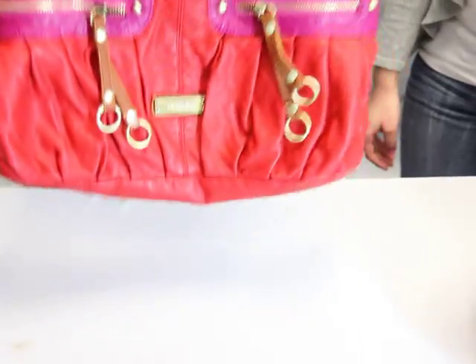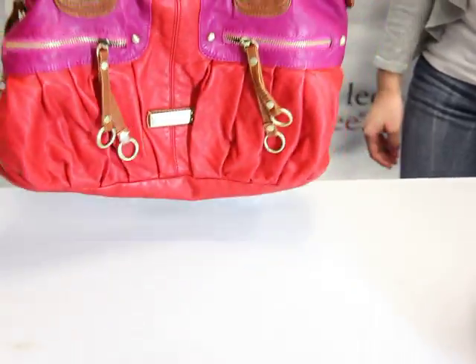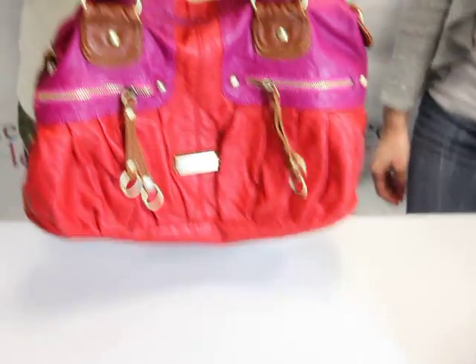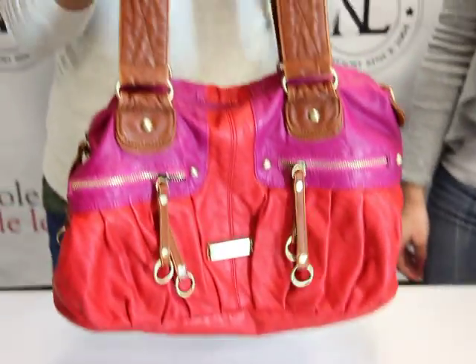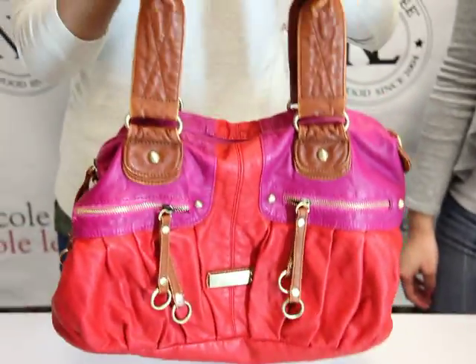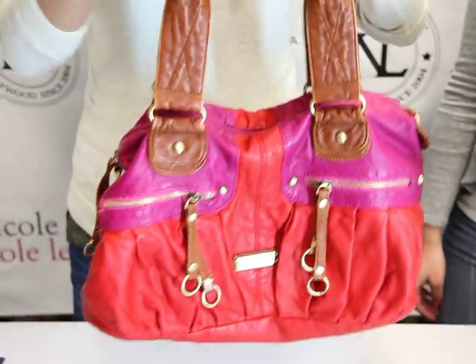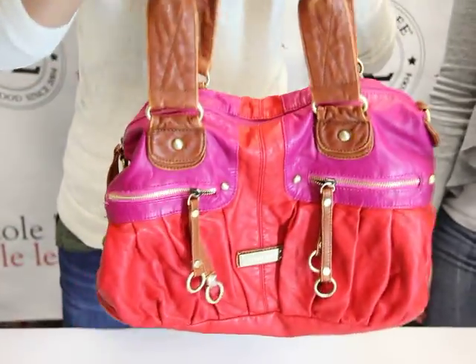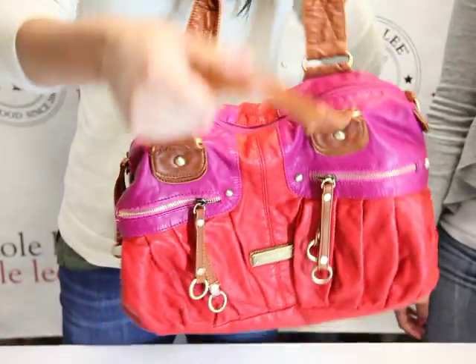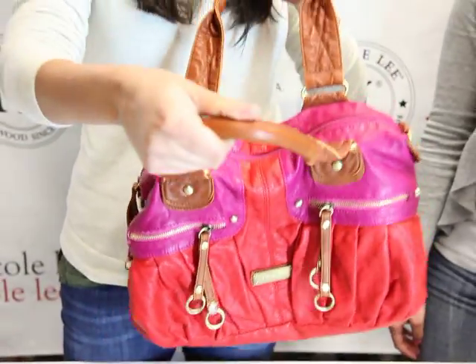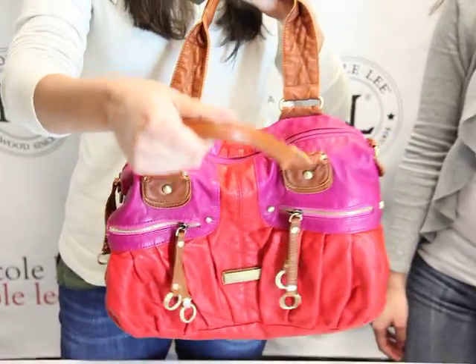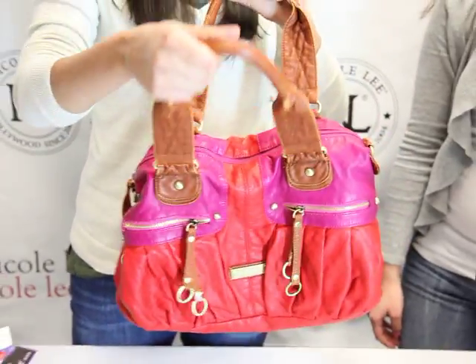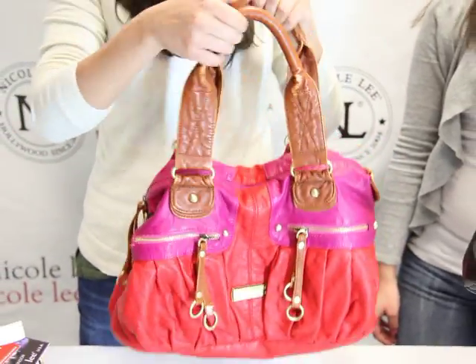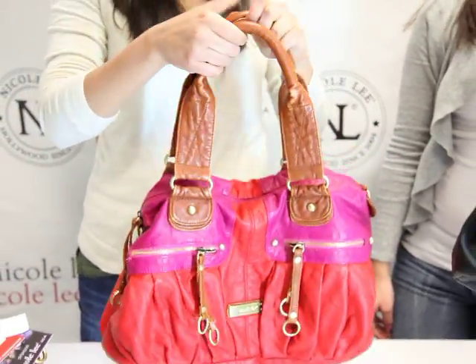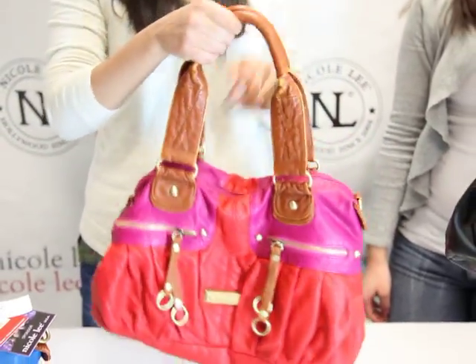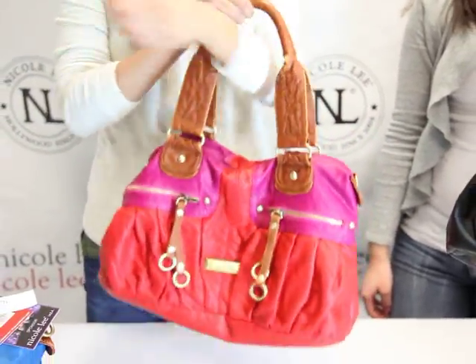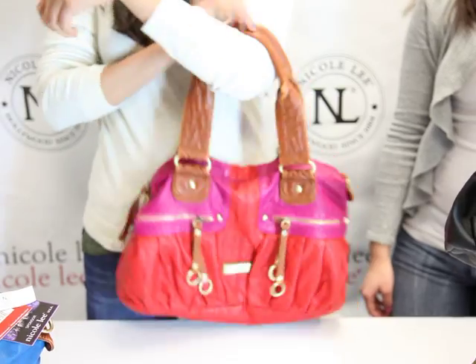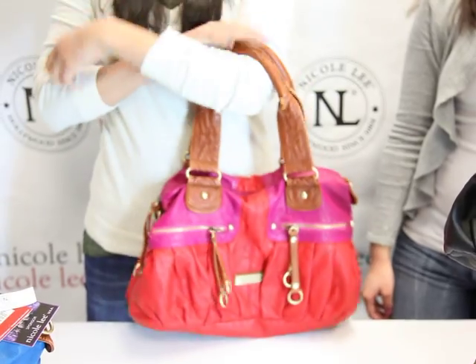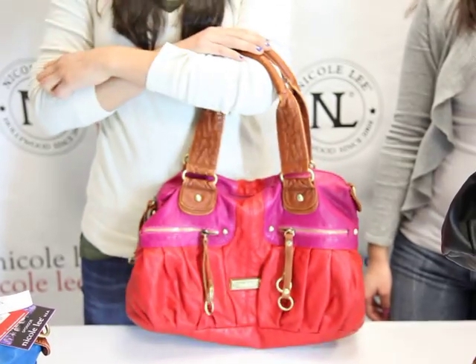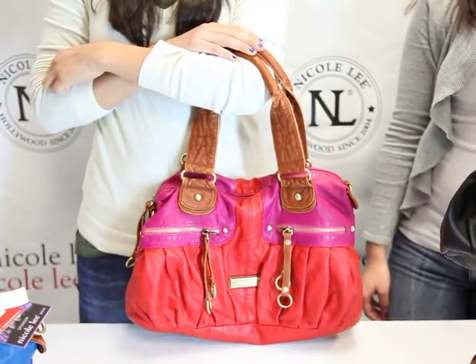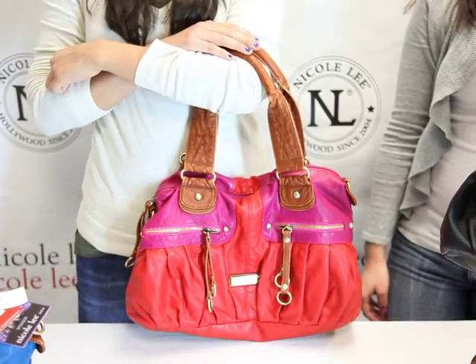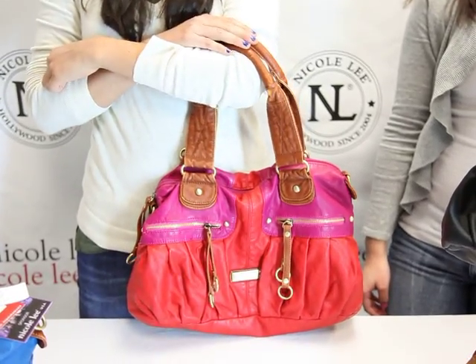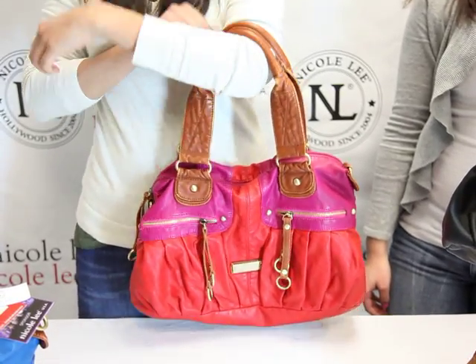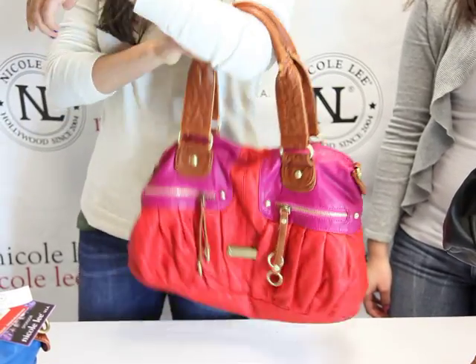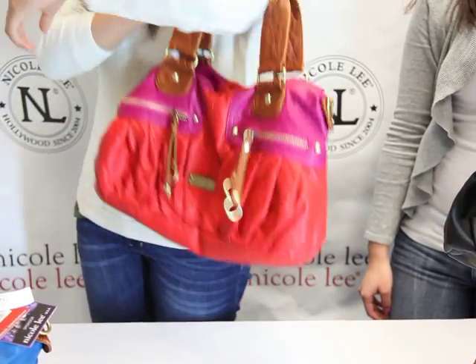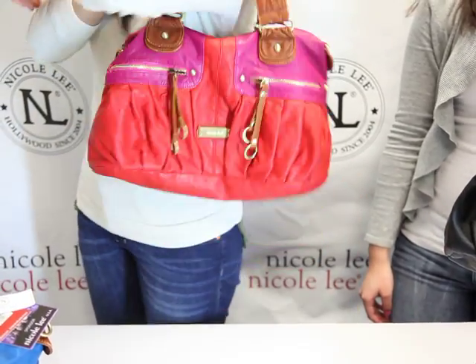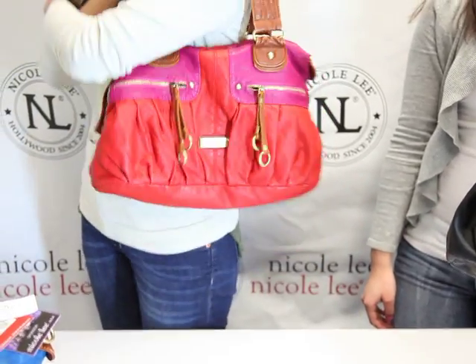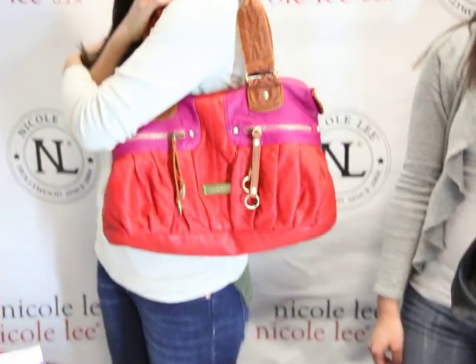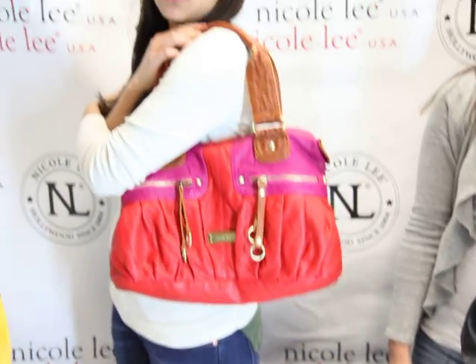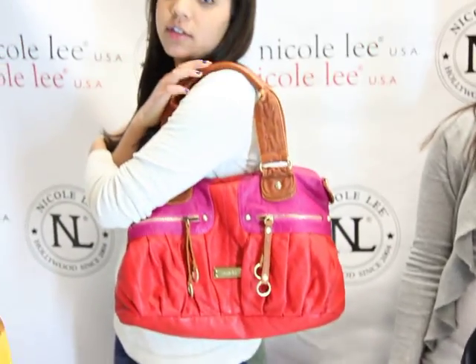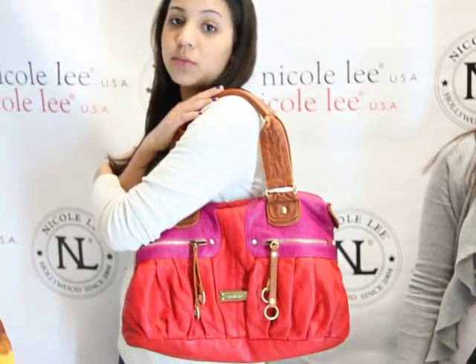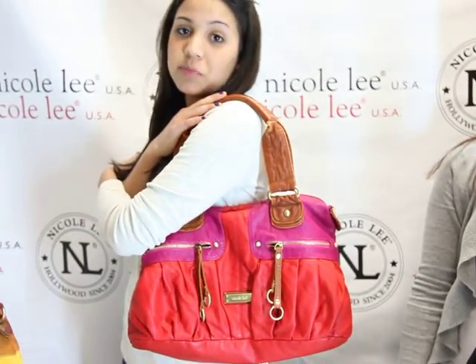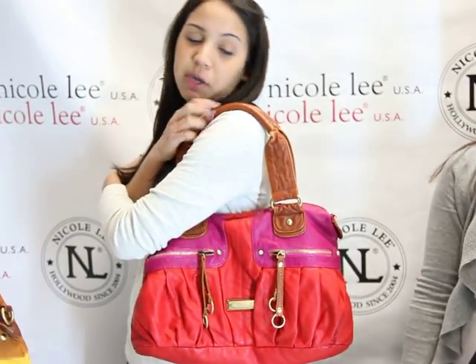There's a fairly hefty double-top handle here, comfortable to go on the arm. You can even bring it up to your shoulder — it works both ways.